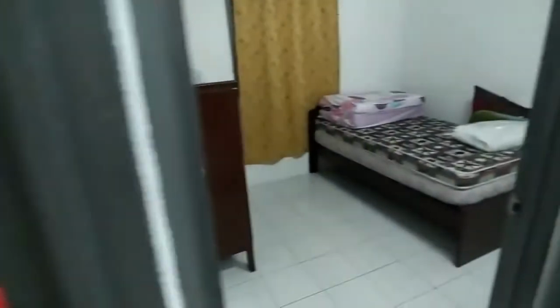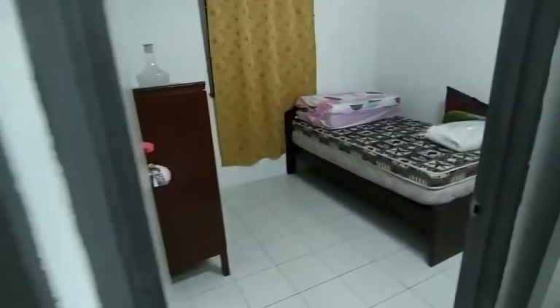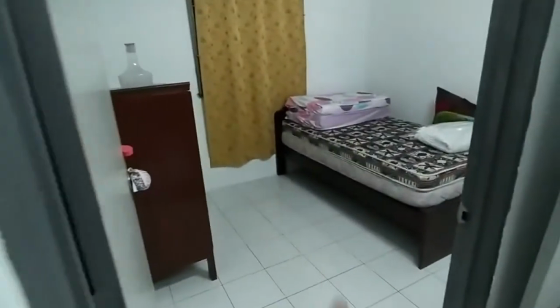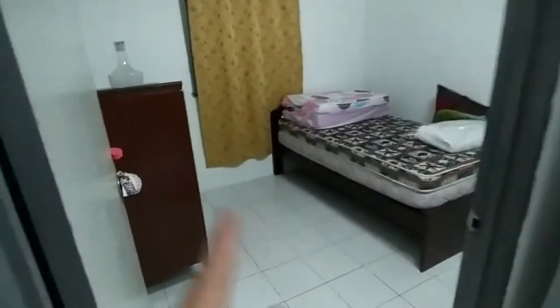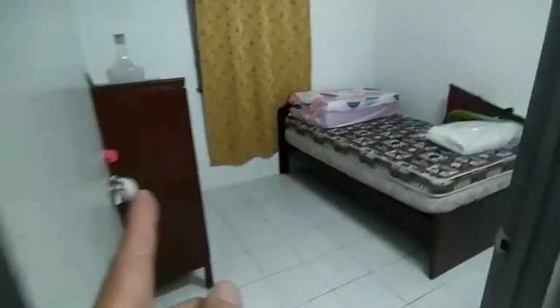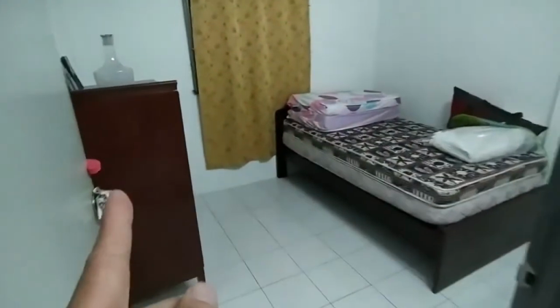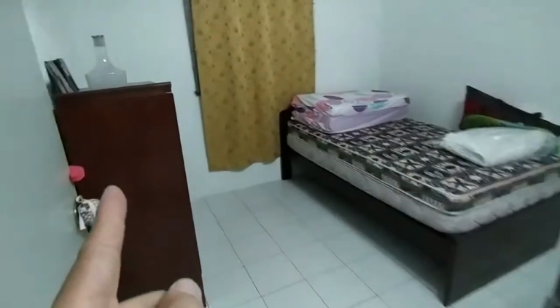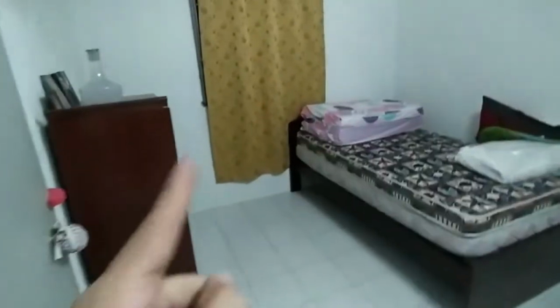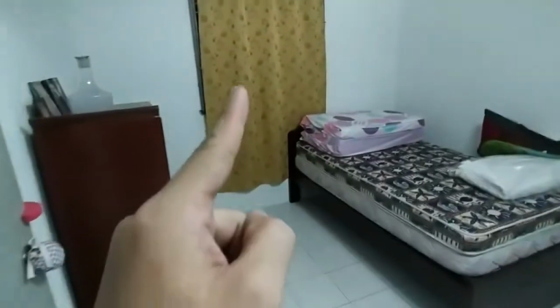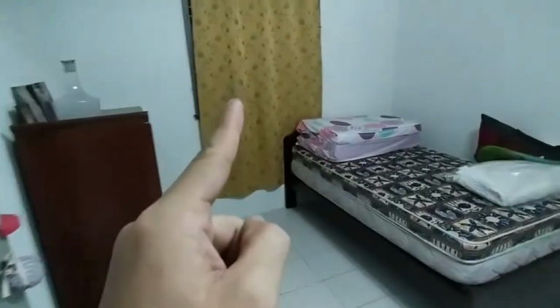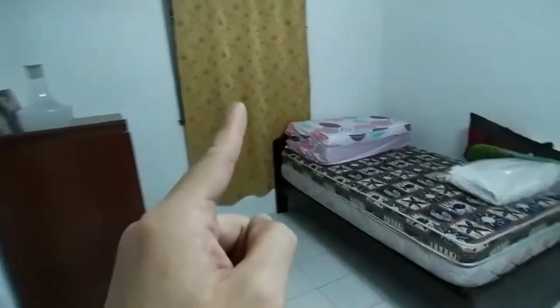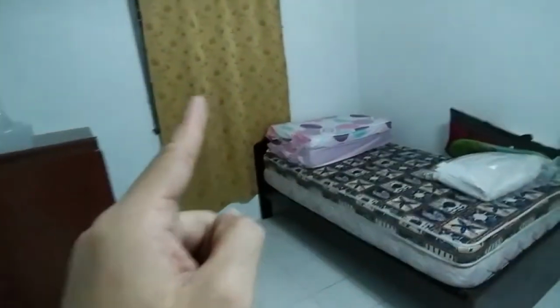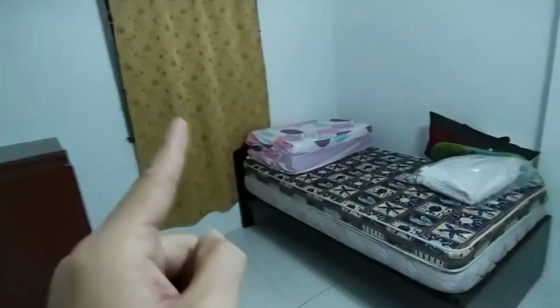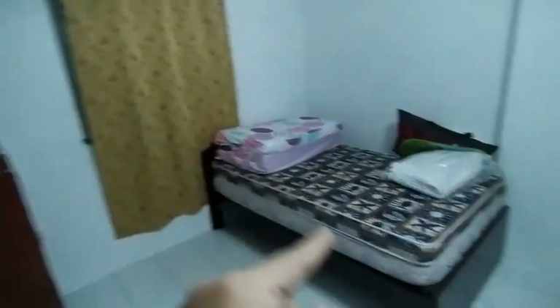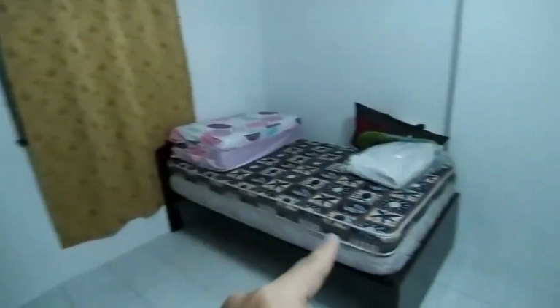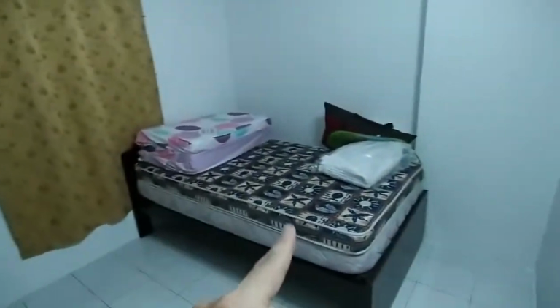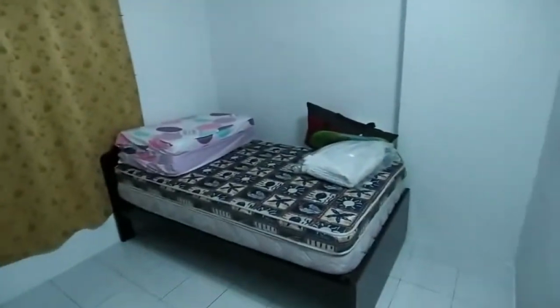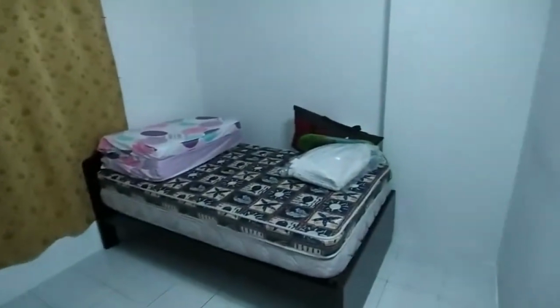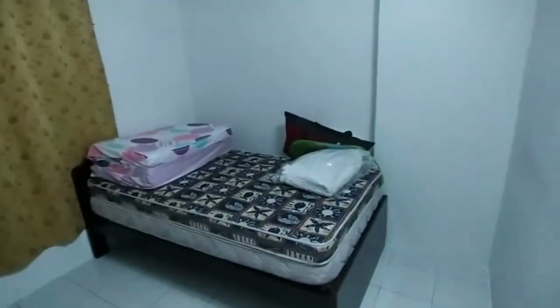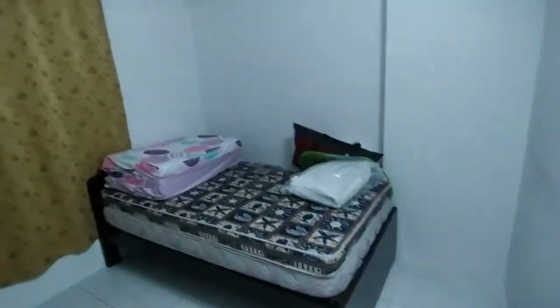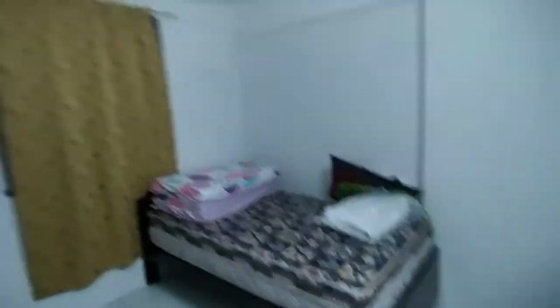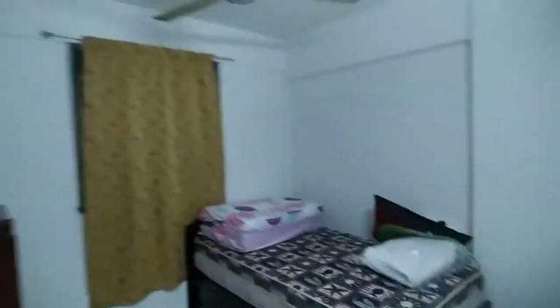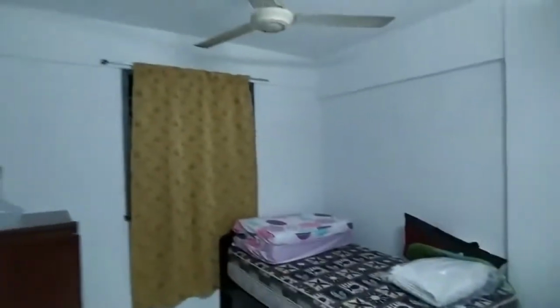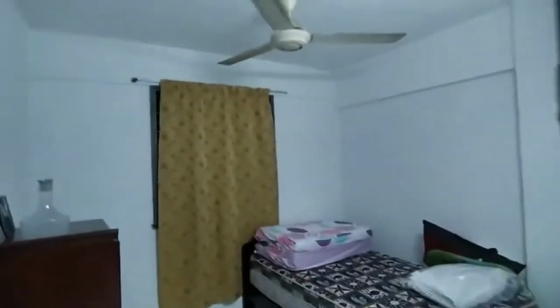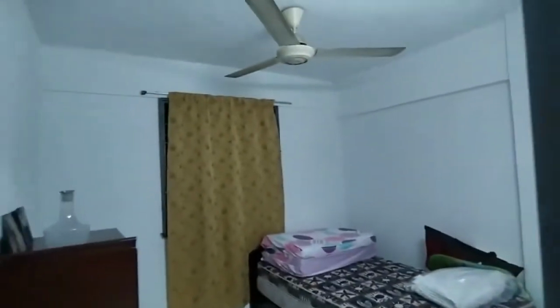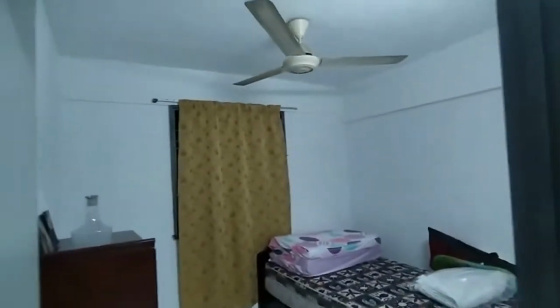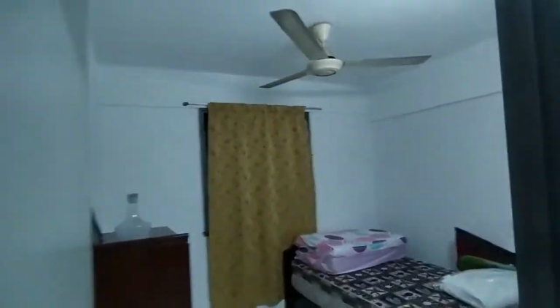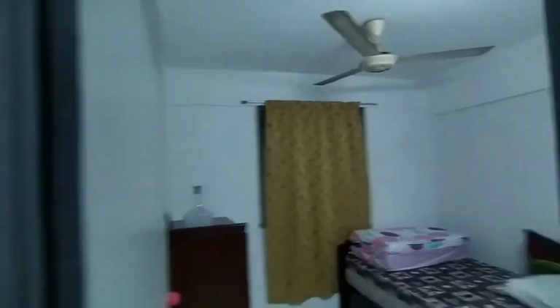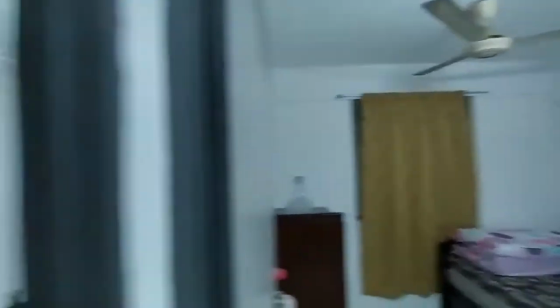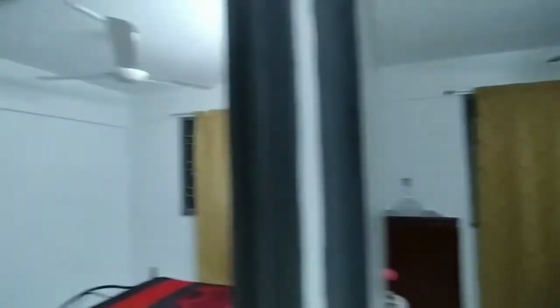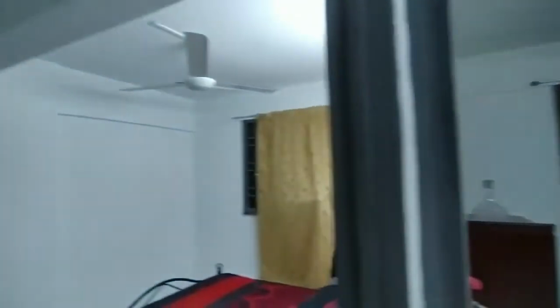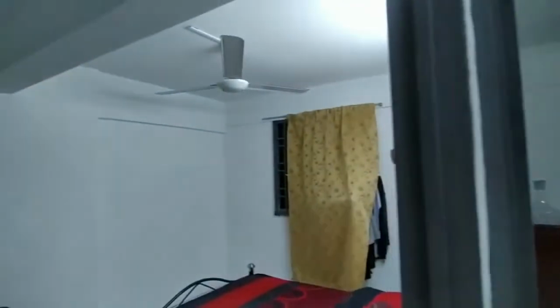Room number two: with closet, windows with curtain and mattress. Each room same — got one ceiling fan.